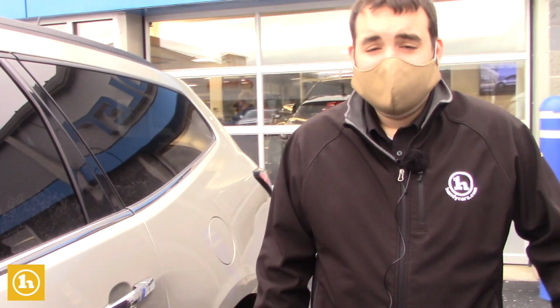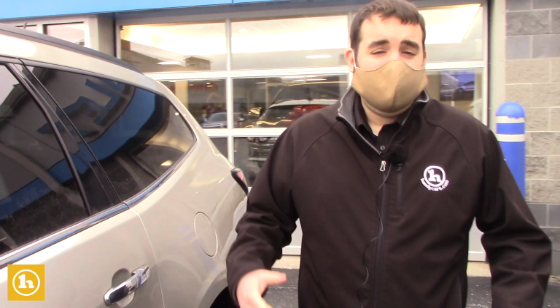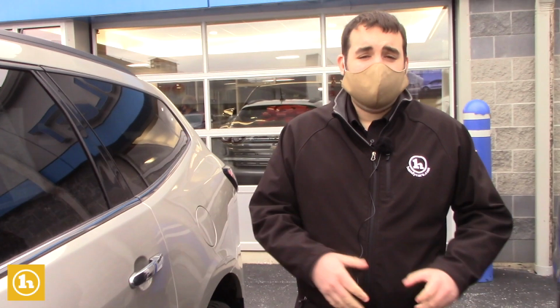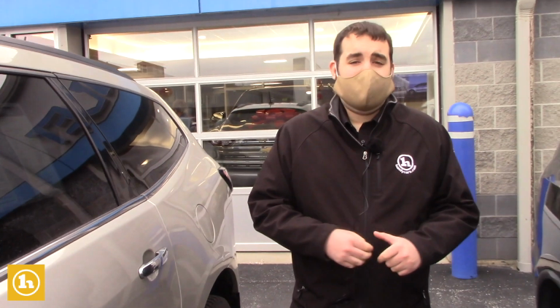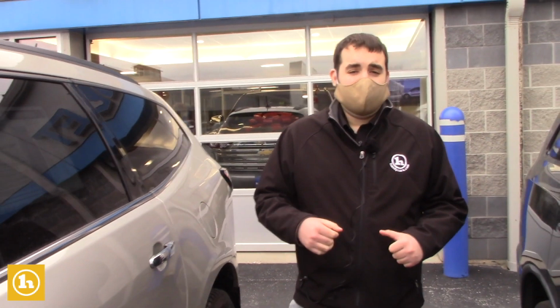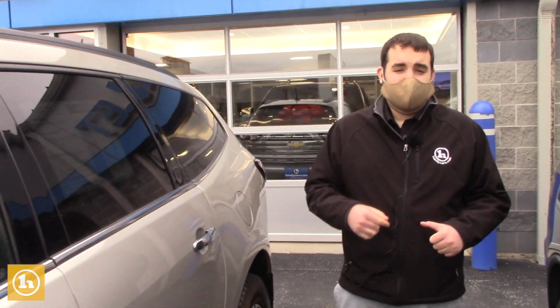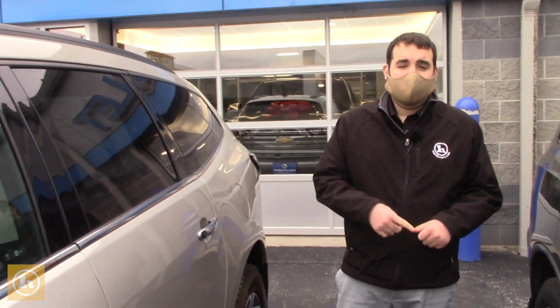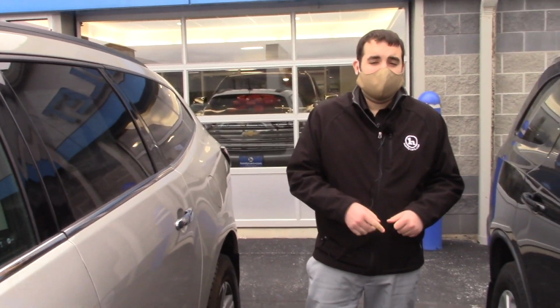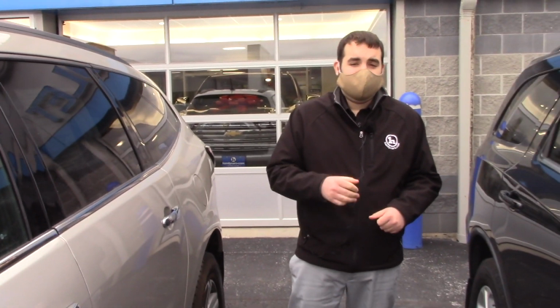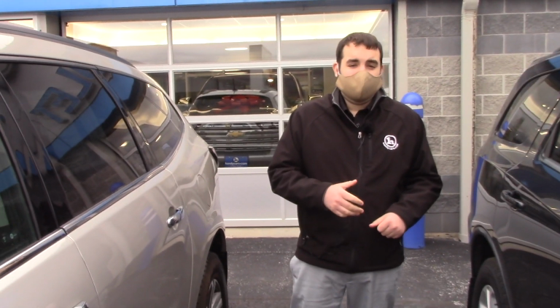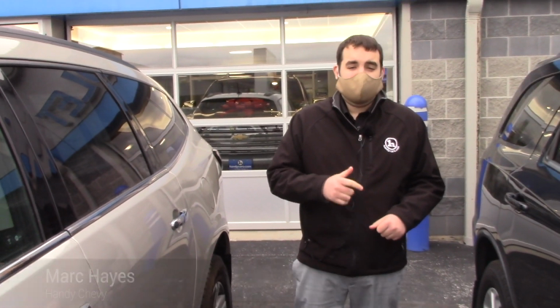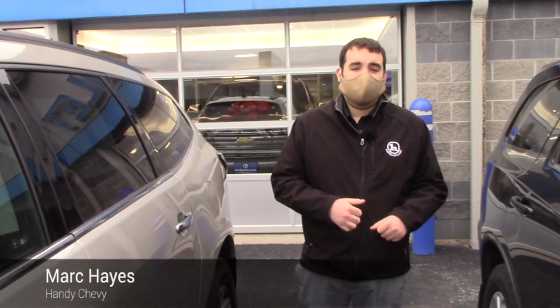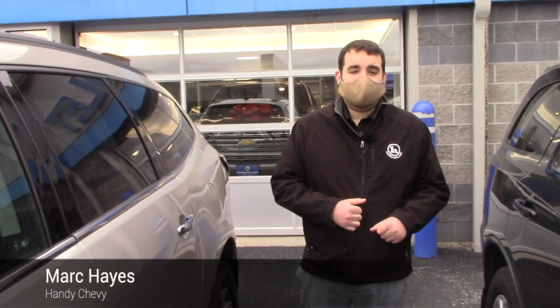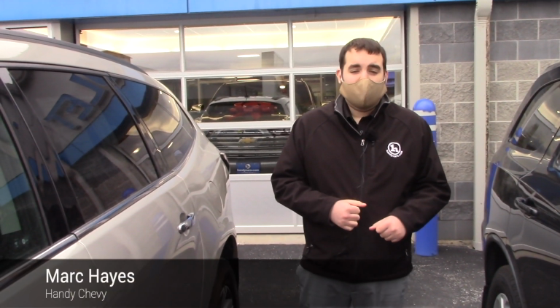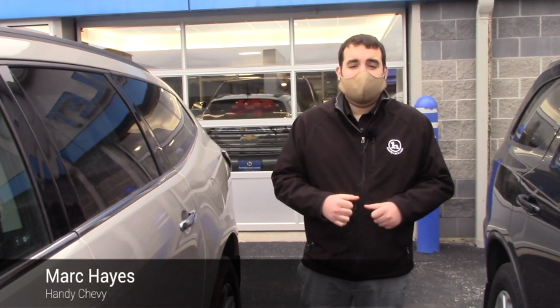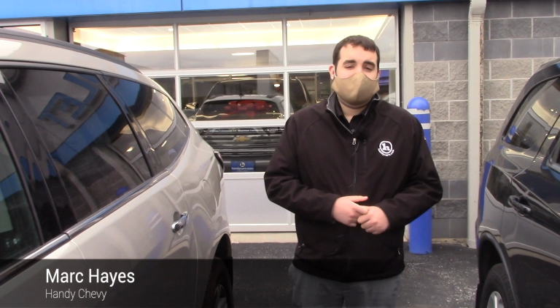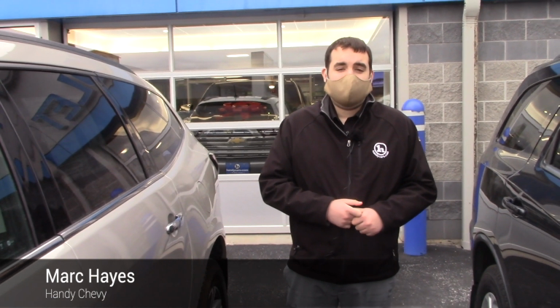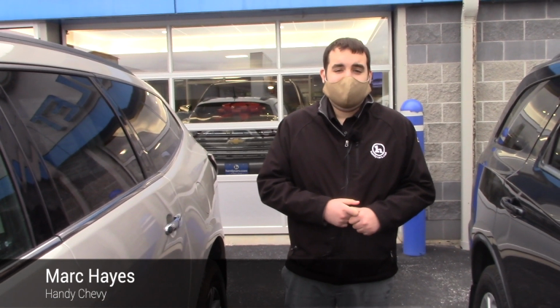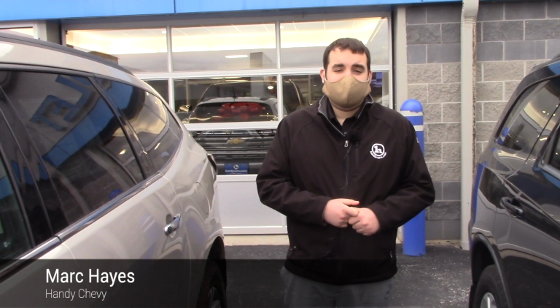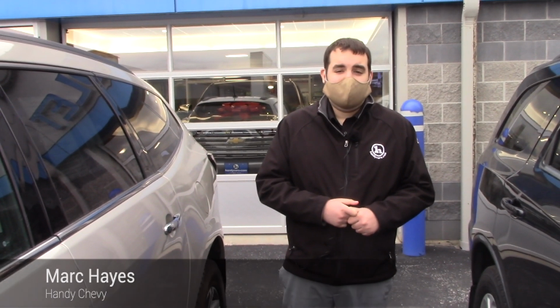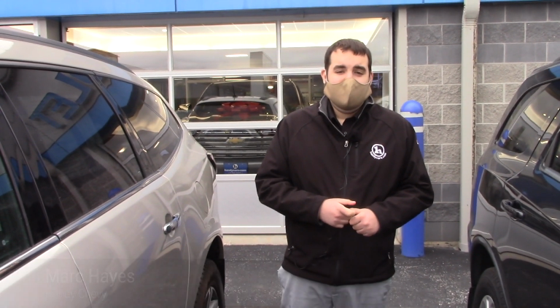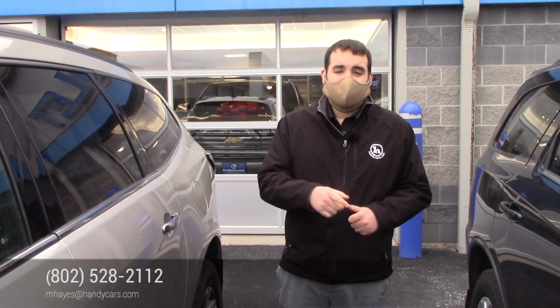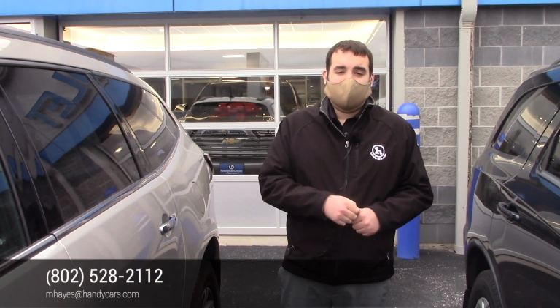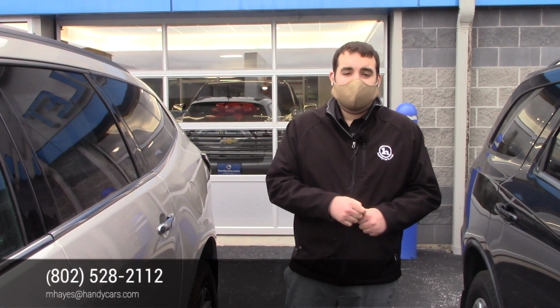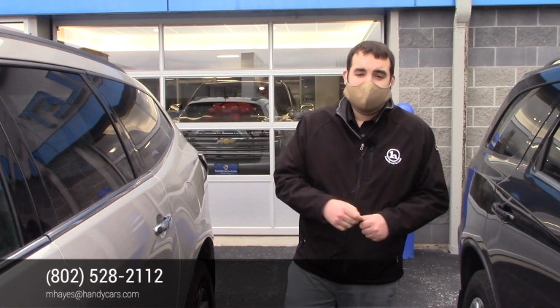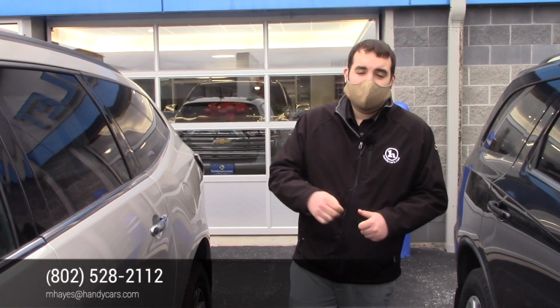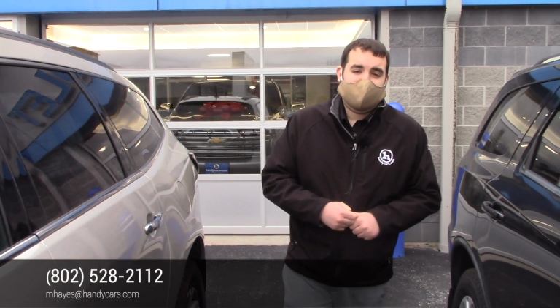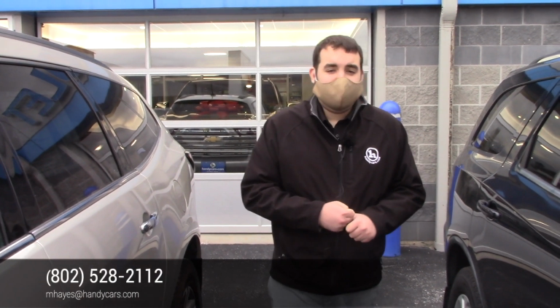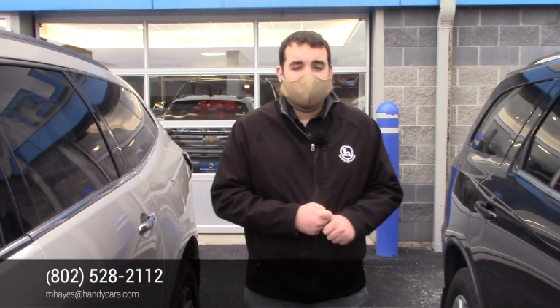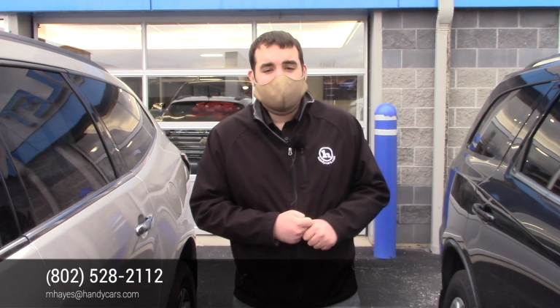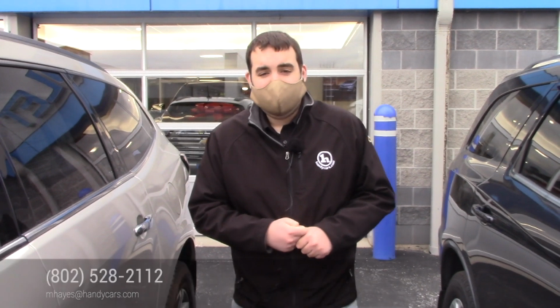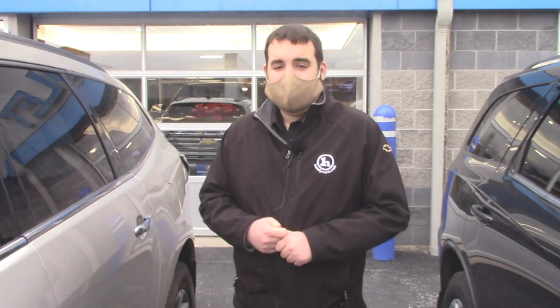So if you like what you see, Megan, give me a call at 802-528-2117, or you can email me at e2santa@handycars.com. I look forward to working with you, and I know we're going to find the perfect Traverse for you here. Thank you.